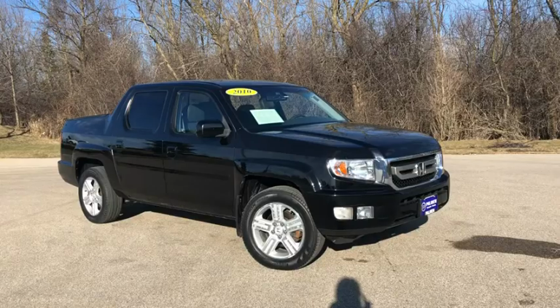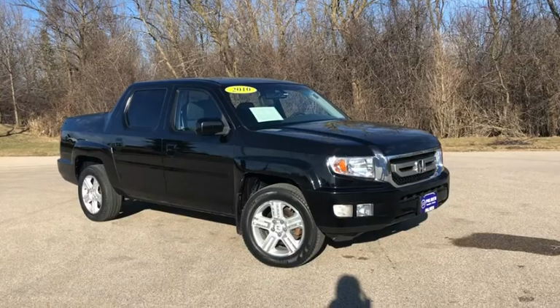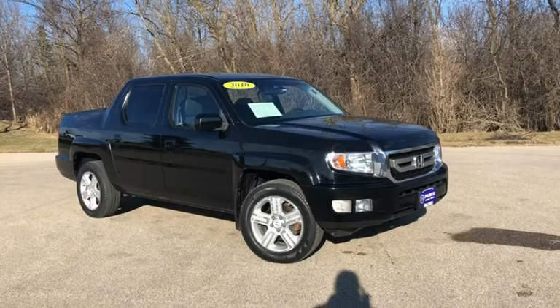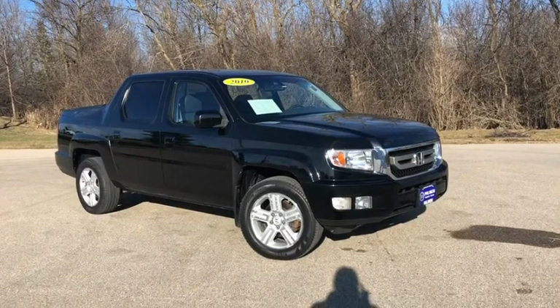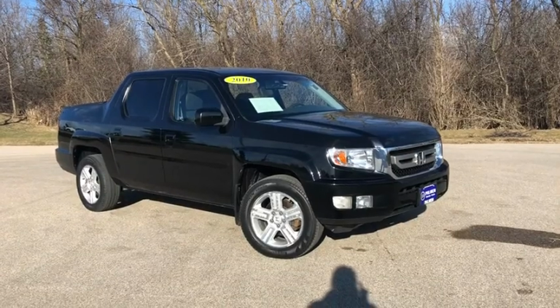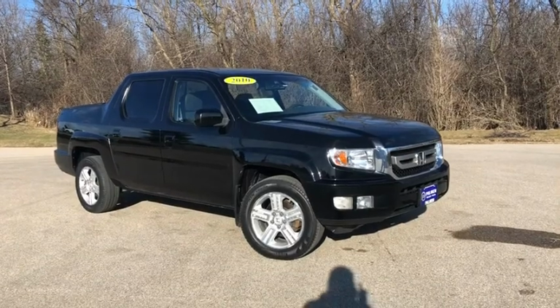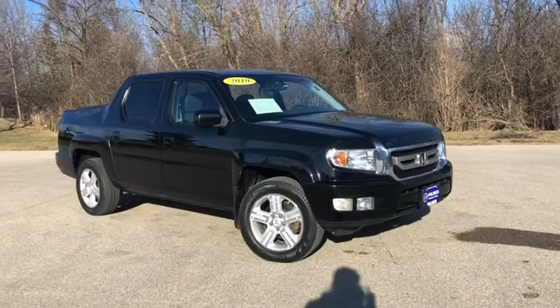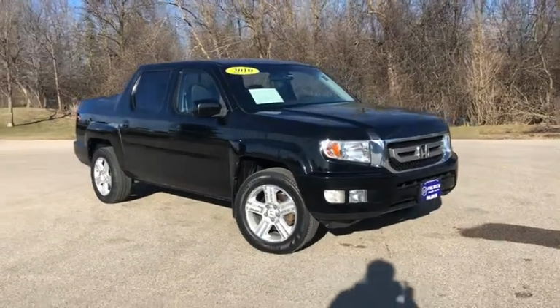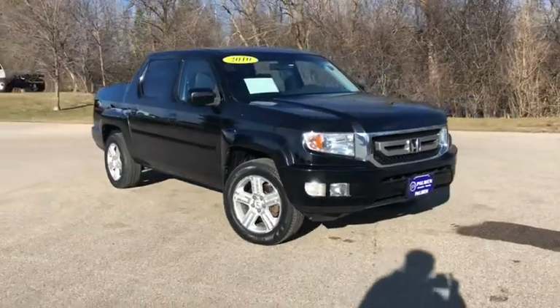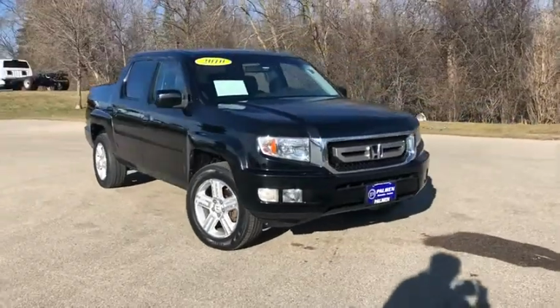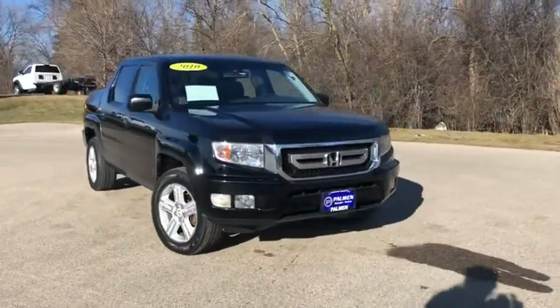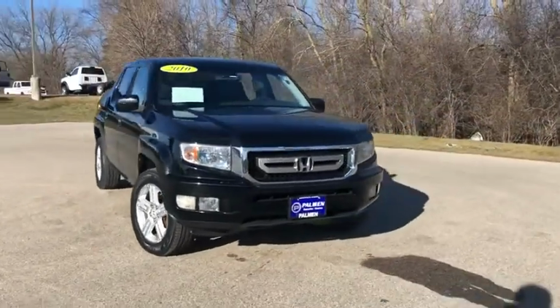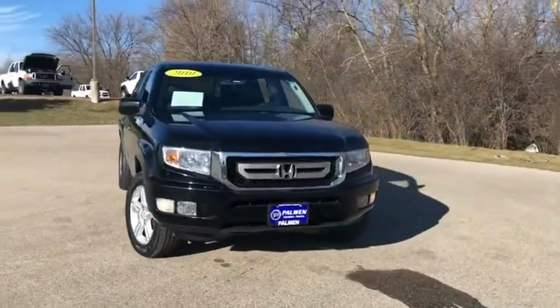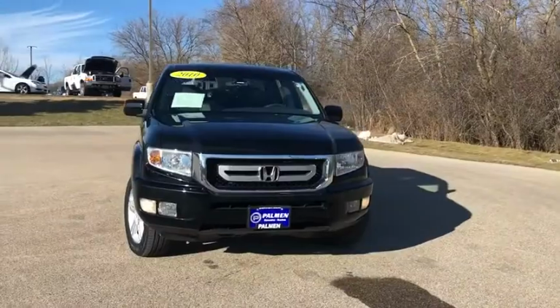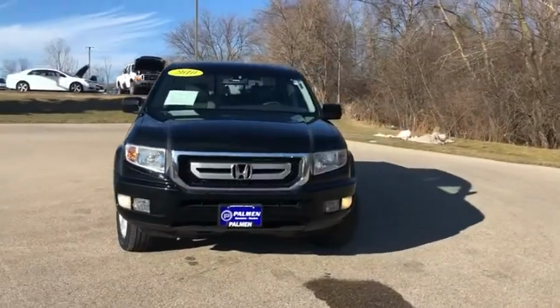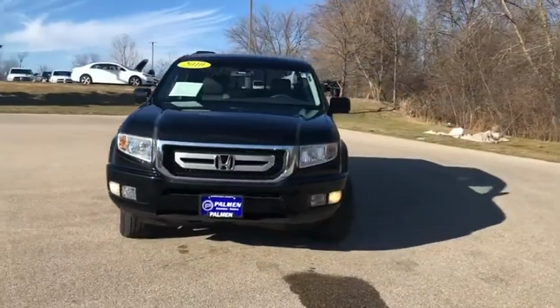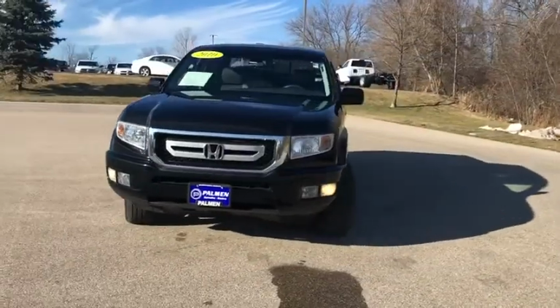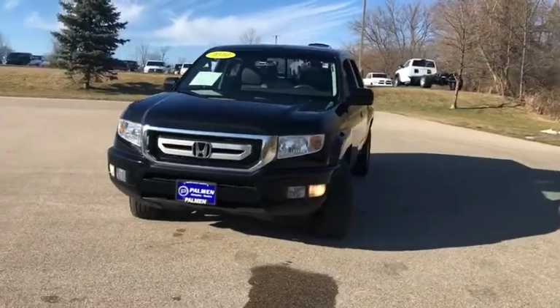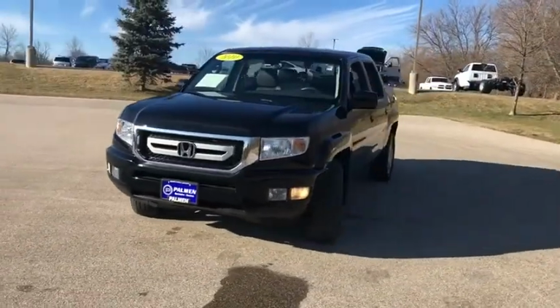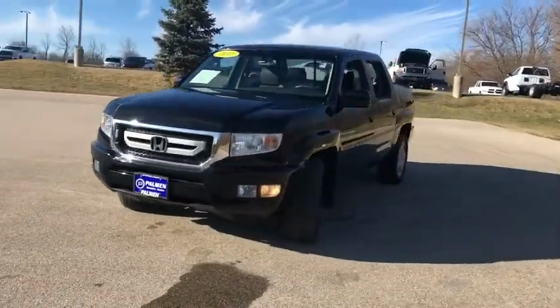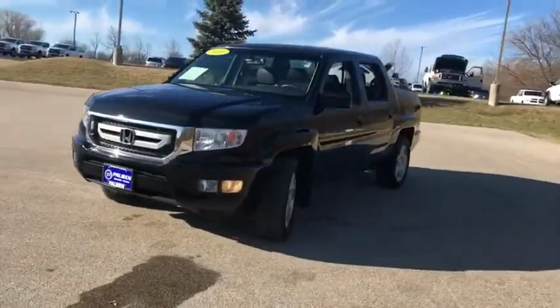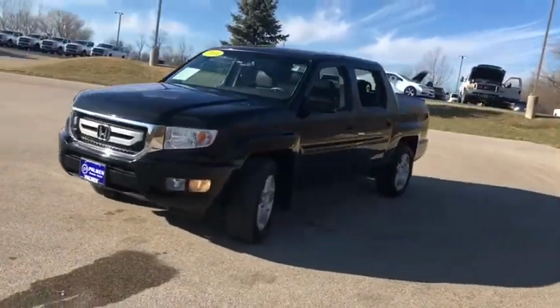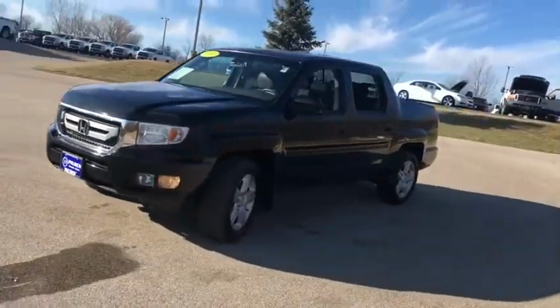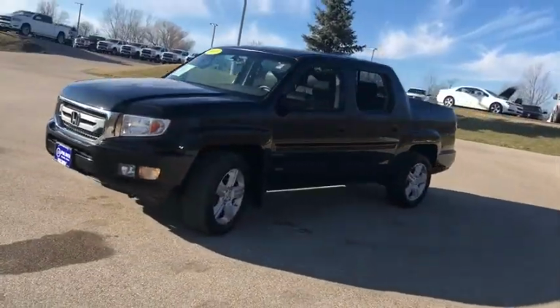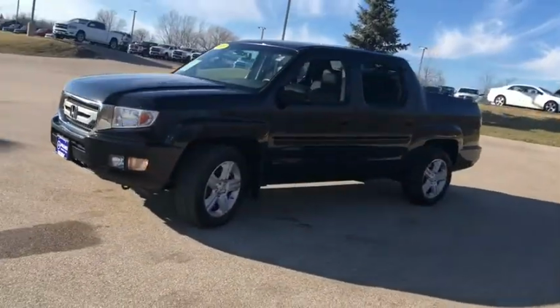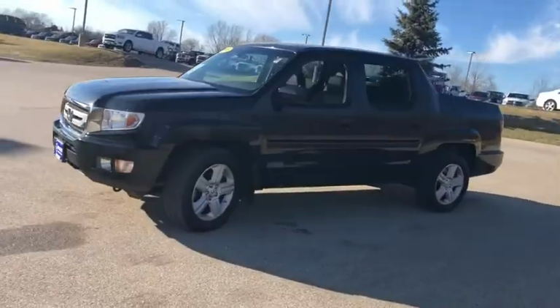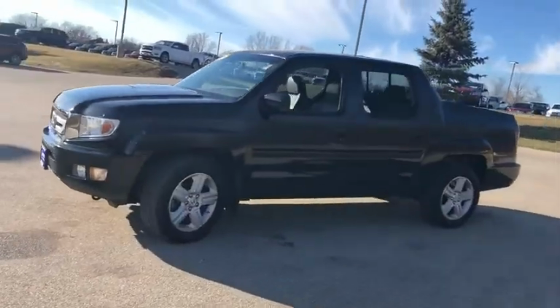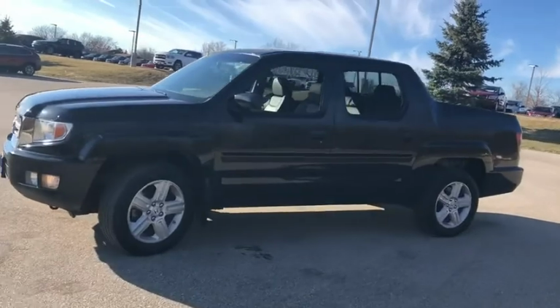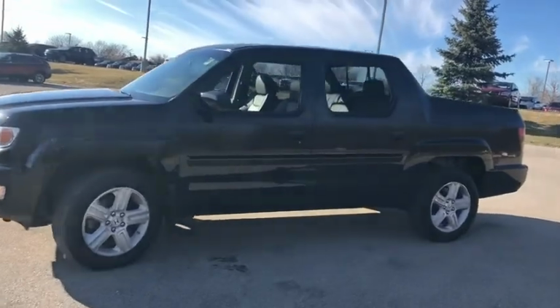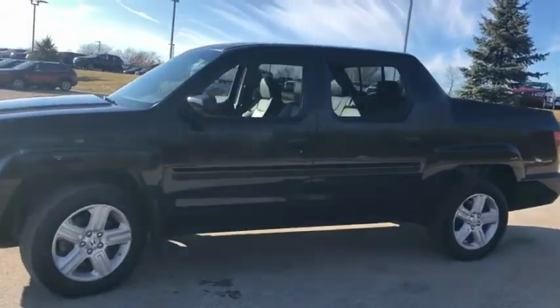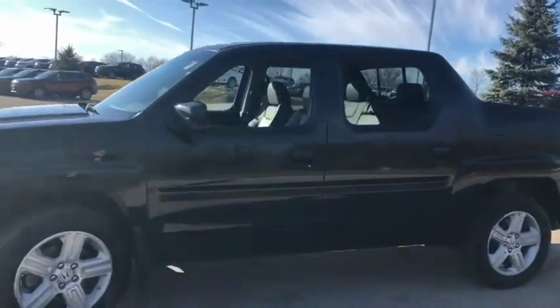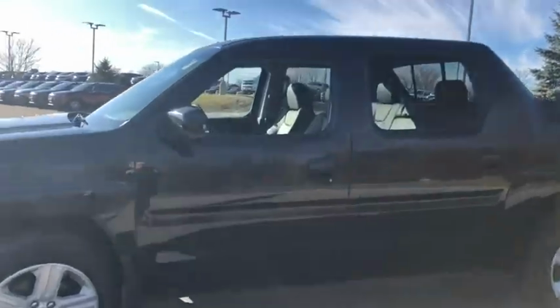Come test drive the 2010 Honda Ridgeline. The Ridgeline was designed to give you exactly what you need to get the job done. And with Honda quality built right in, this truck can be with you for the long haul.